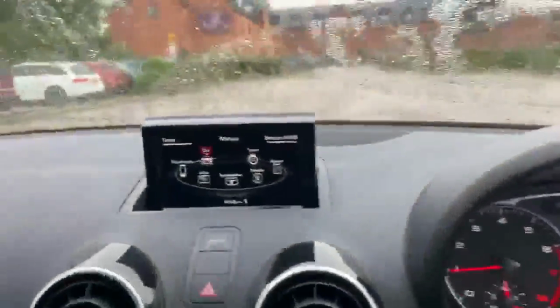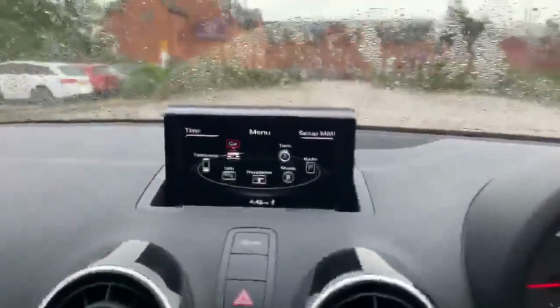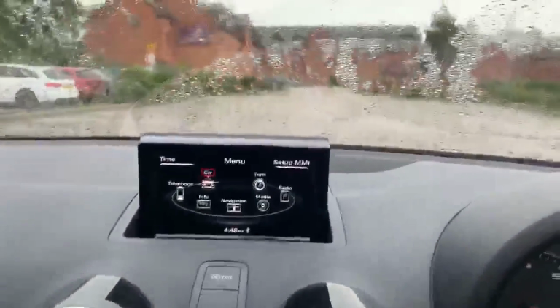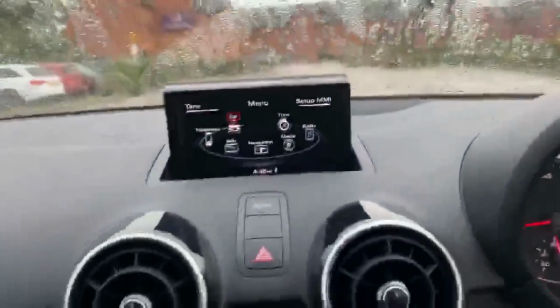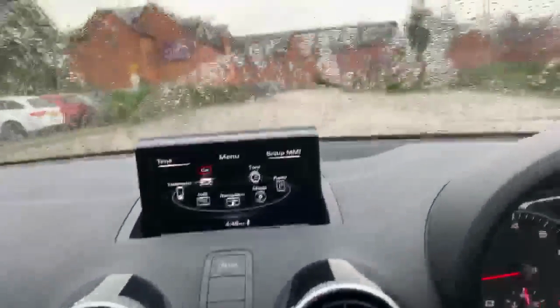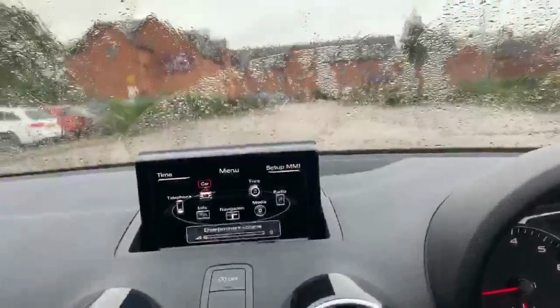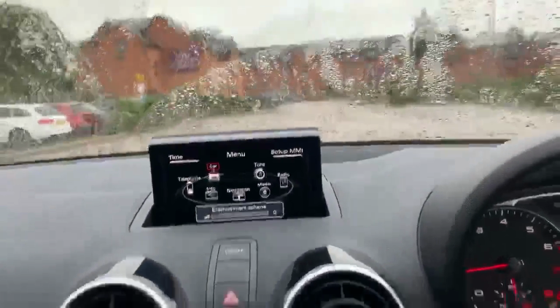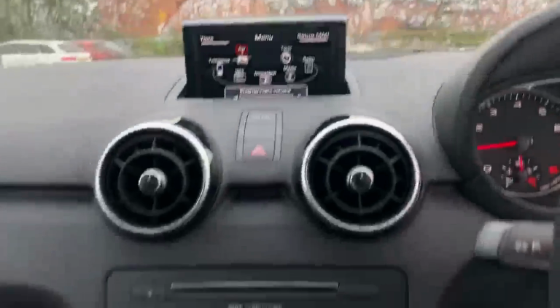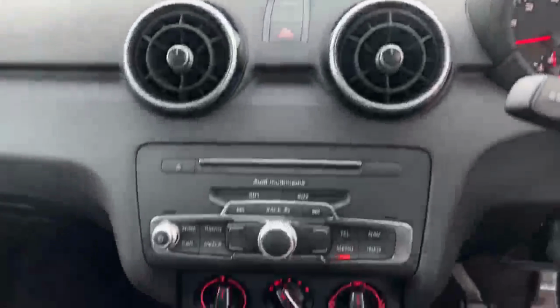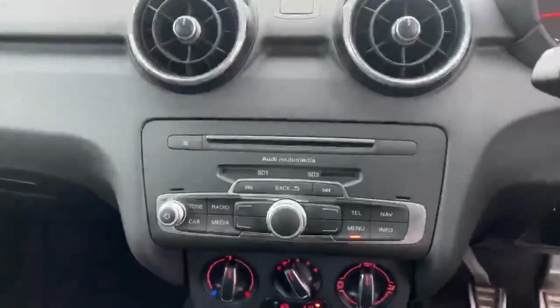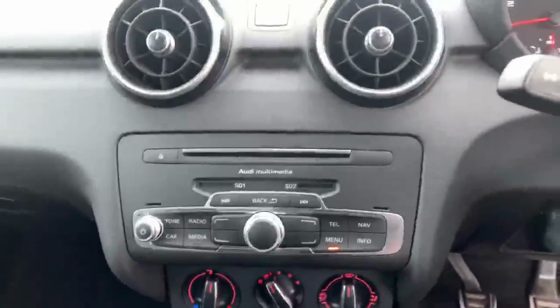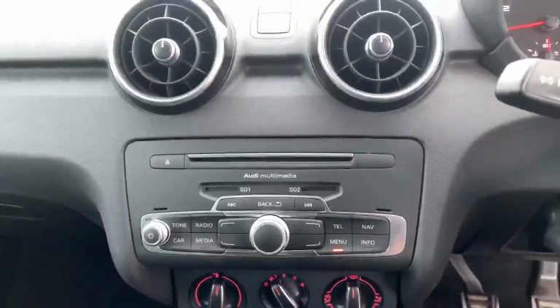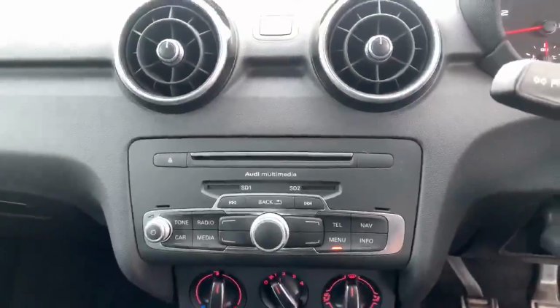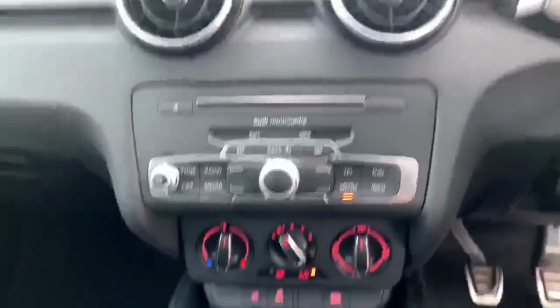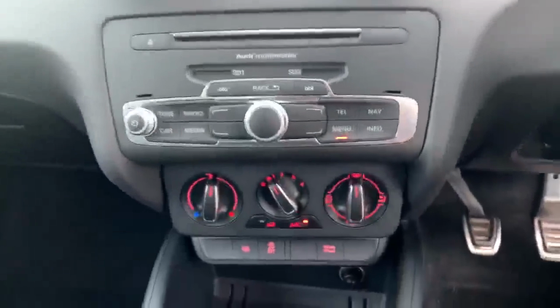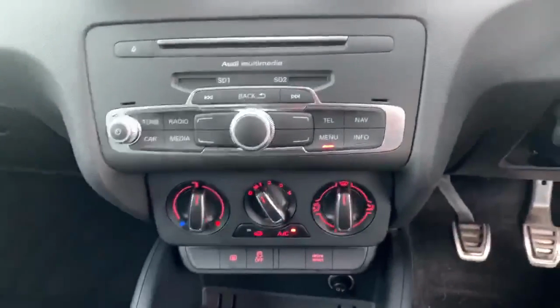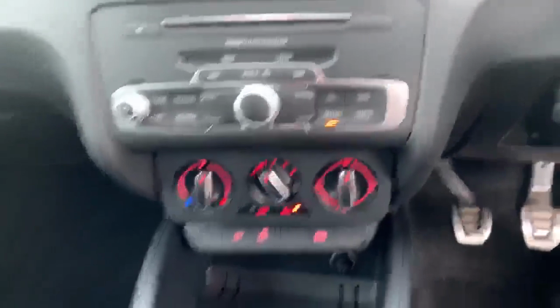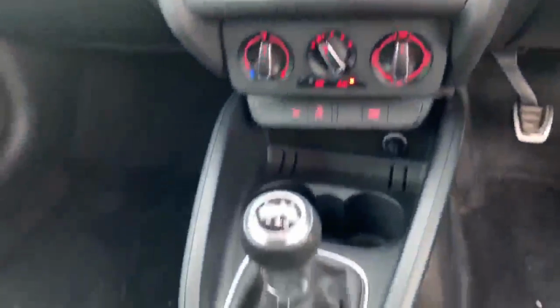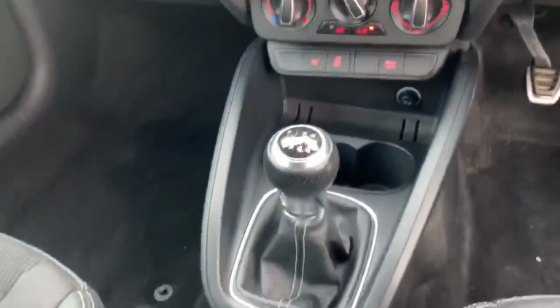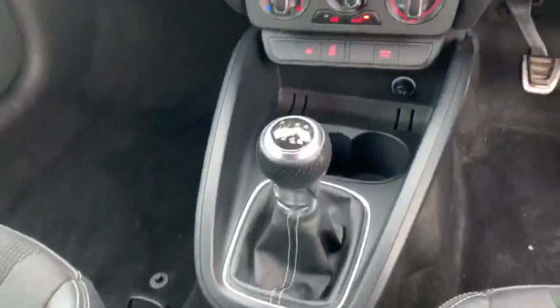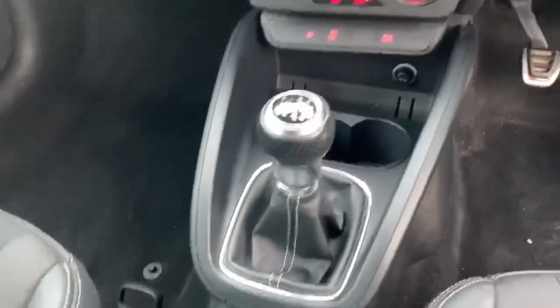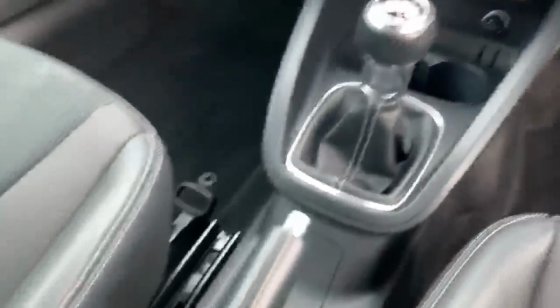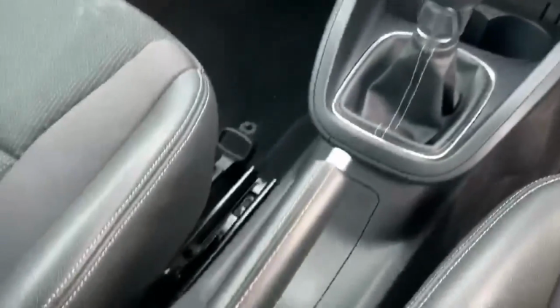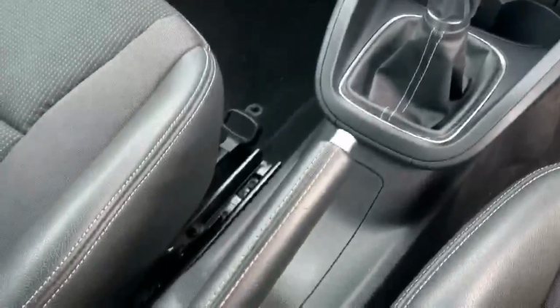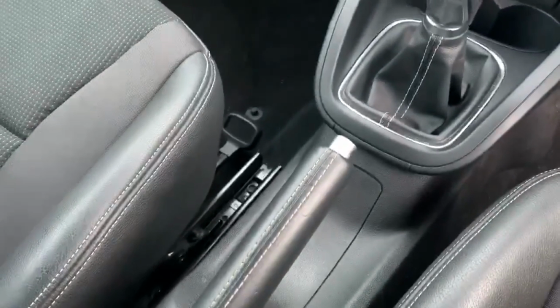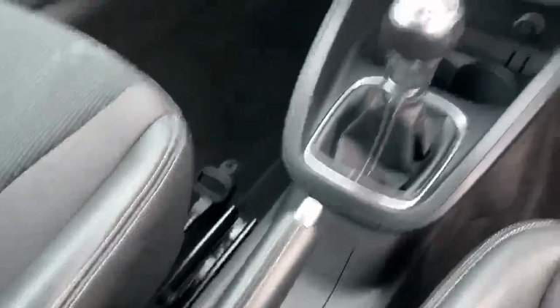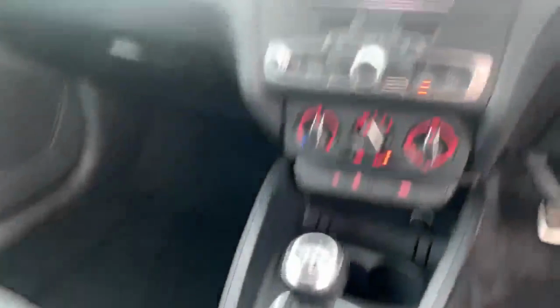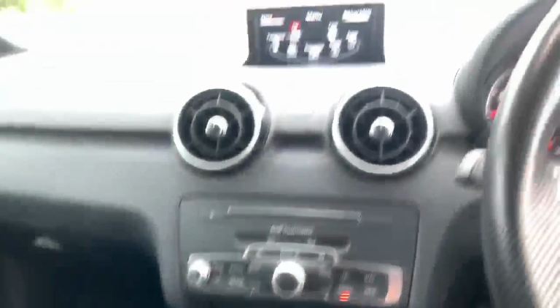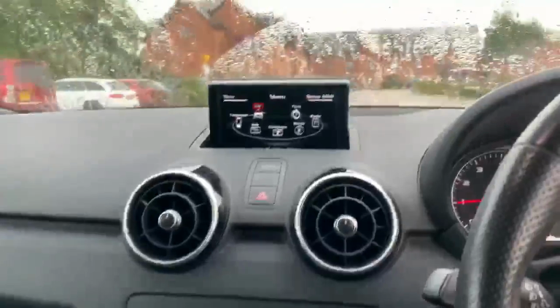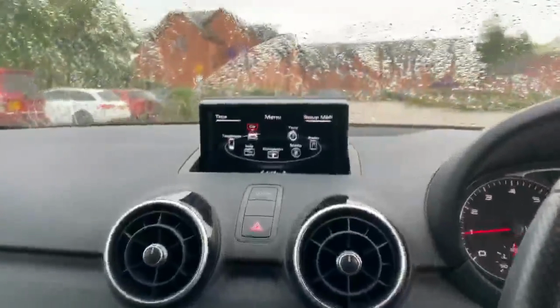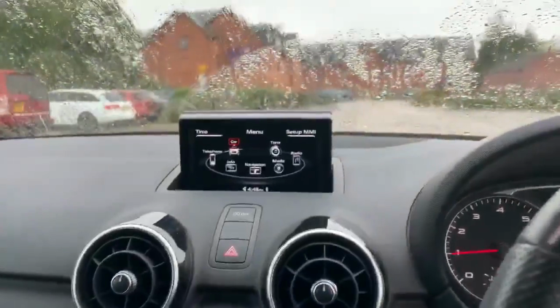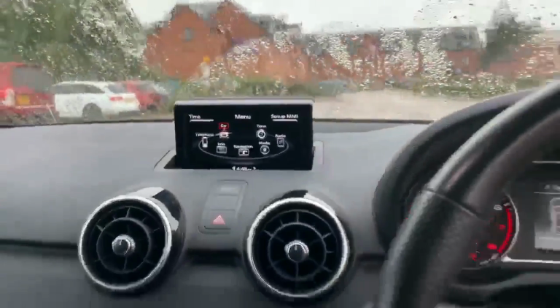Over here we have the MMI display, and we've got the multimedia controls there. Climate controls on the bottom, the manual gearbox and the handbrake there as well. It also comes with the navigation system.